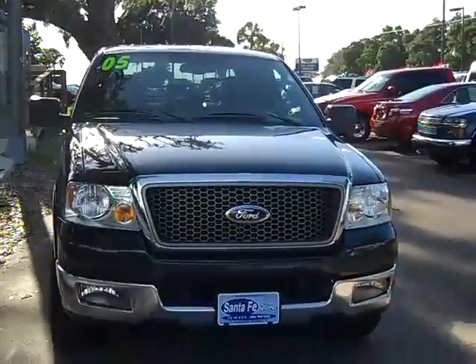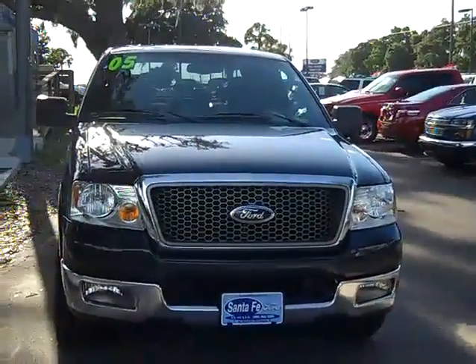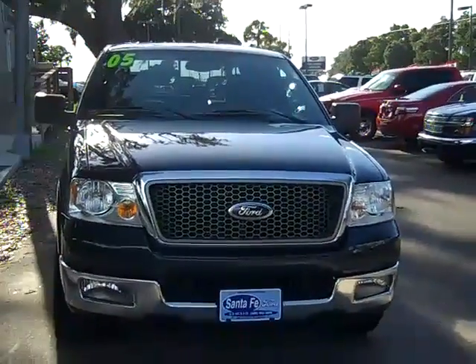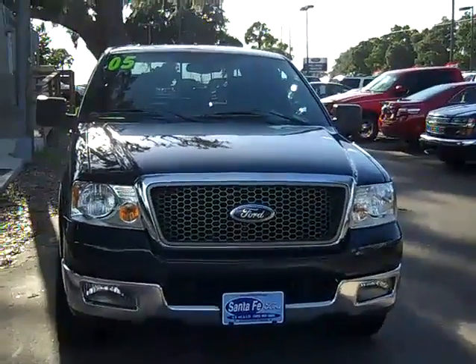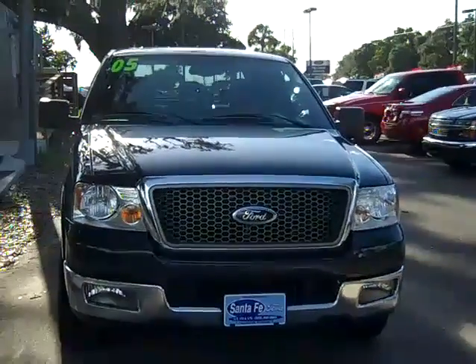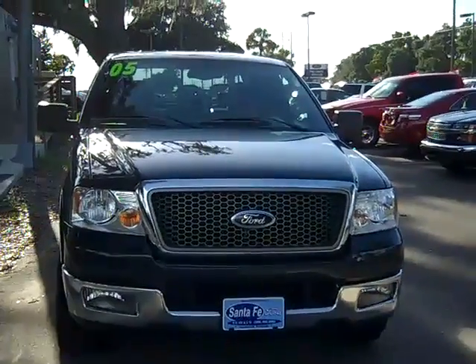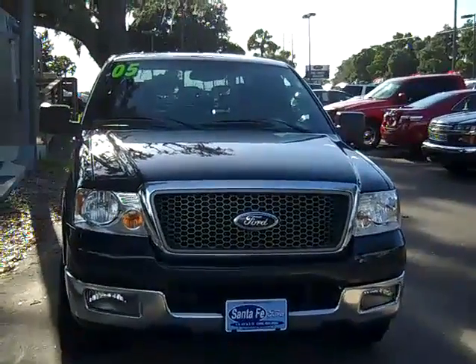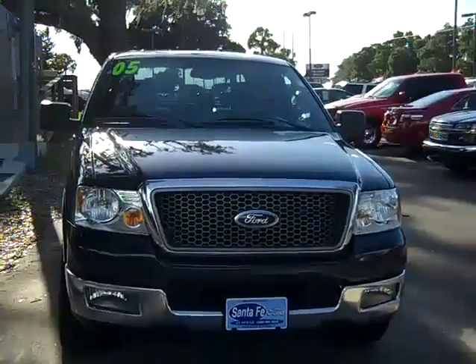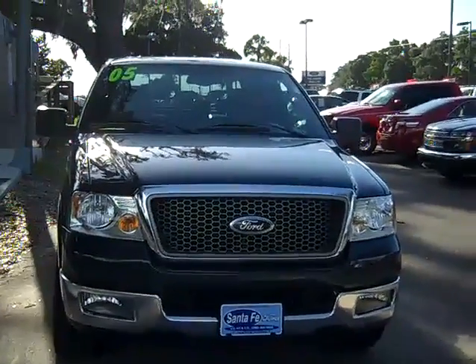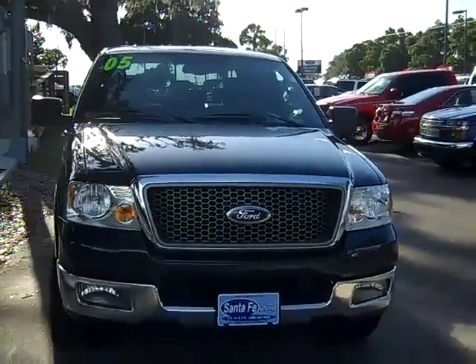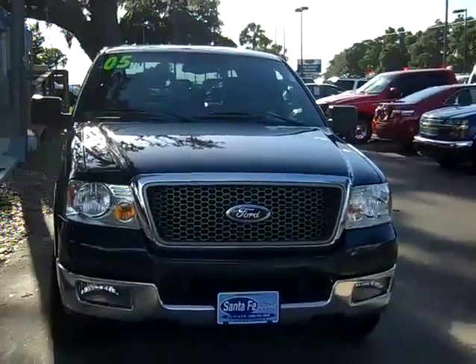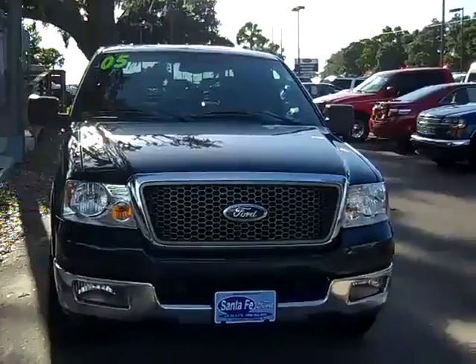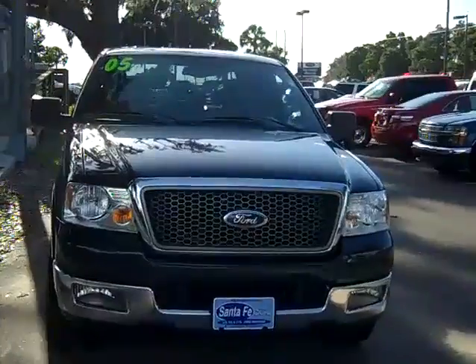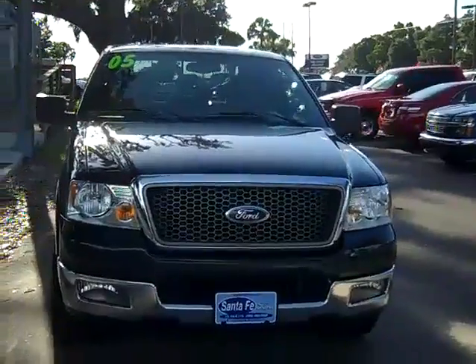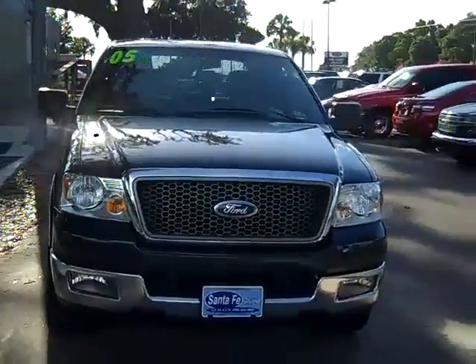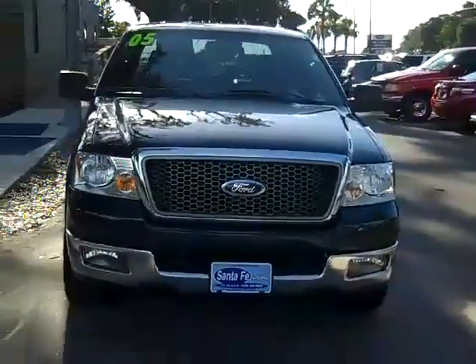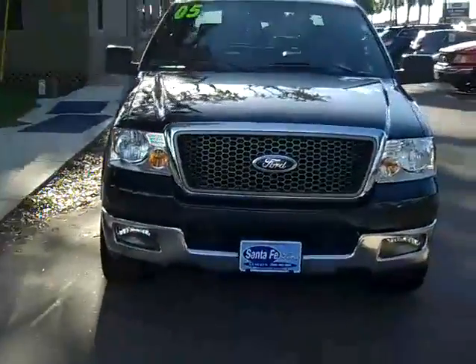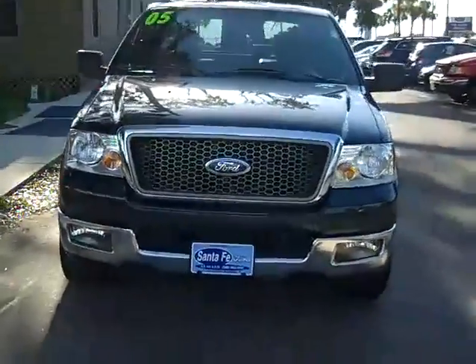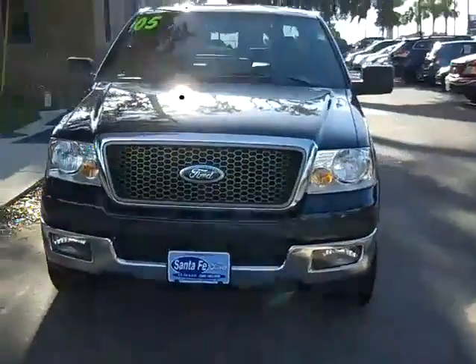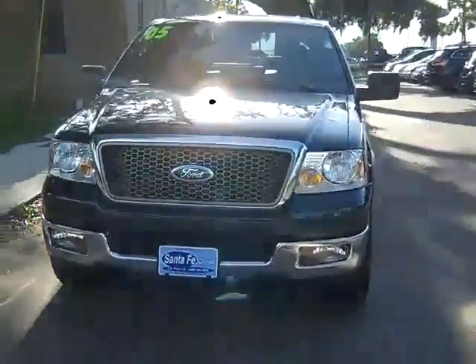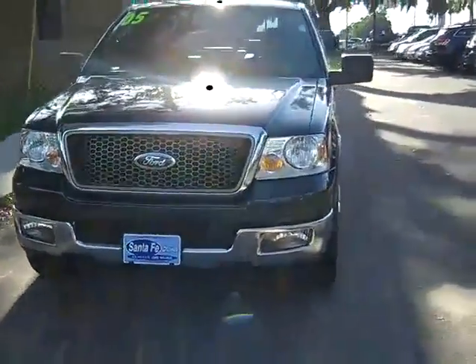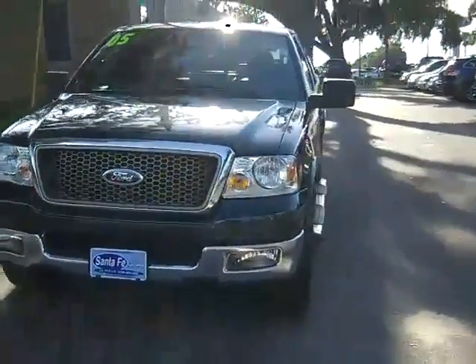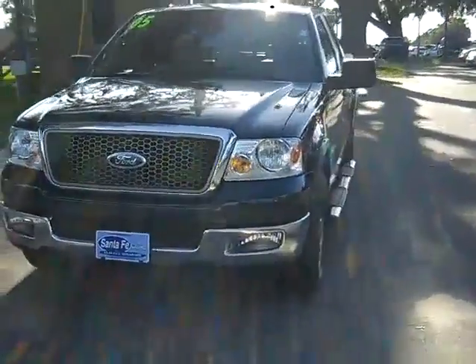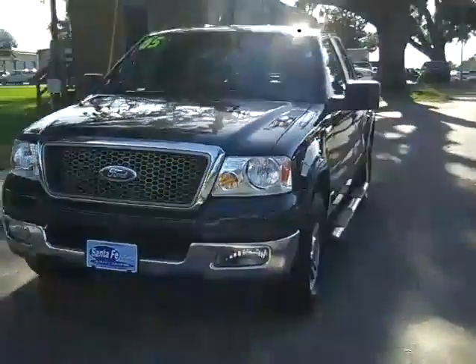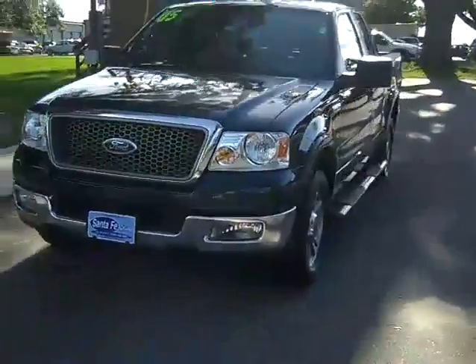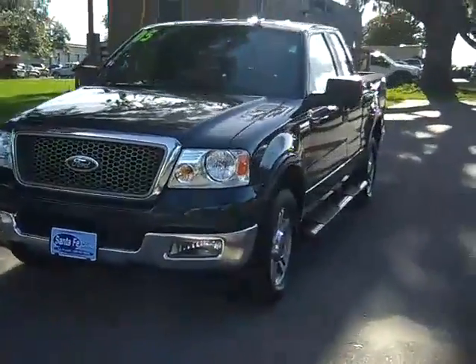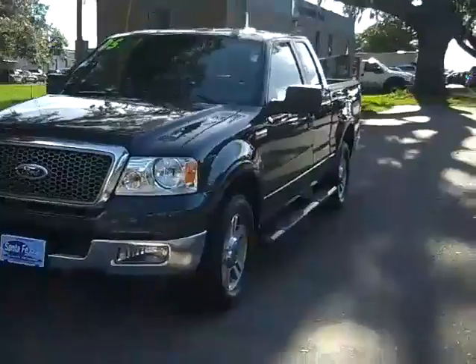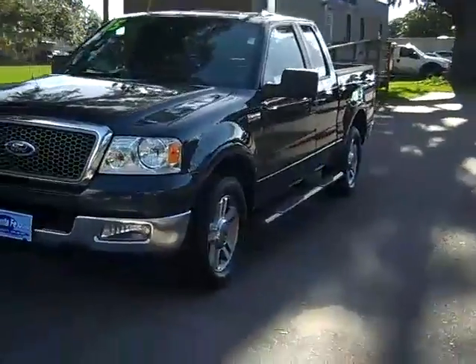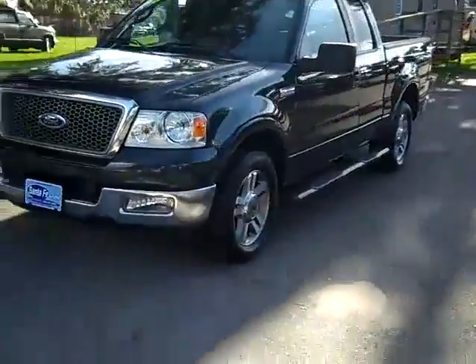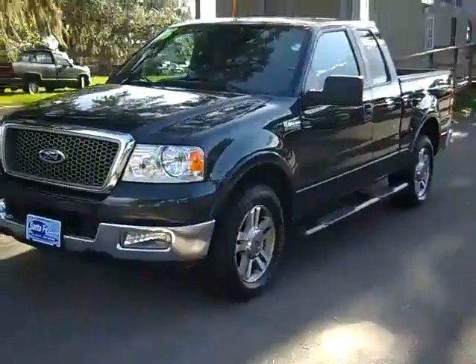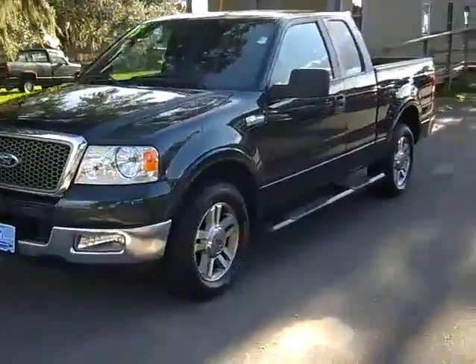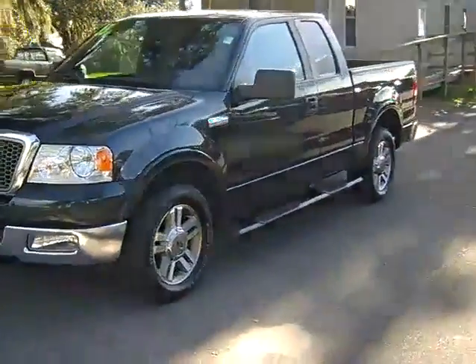Hi everyone, this is Jen over at Santa Fe Ford and today we're taking a look at a 2005 Ford F-150 Lariat. You can also check out the rest of our inventory anytime by logging on to SantaFeFord.com.